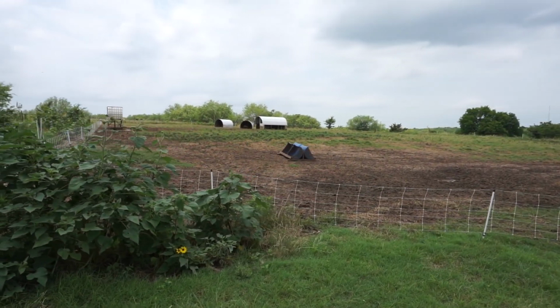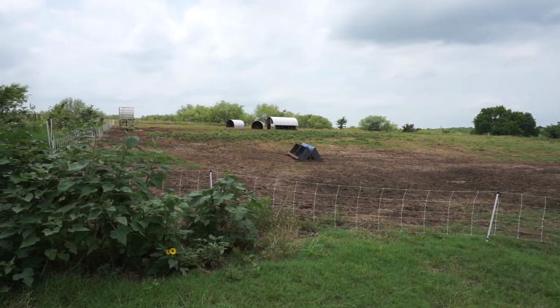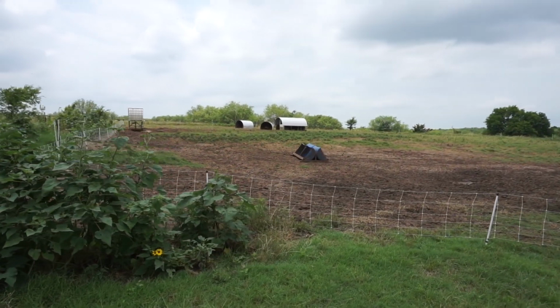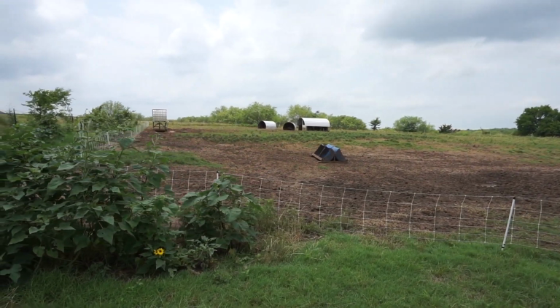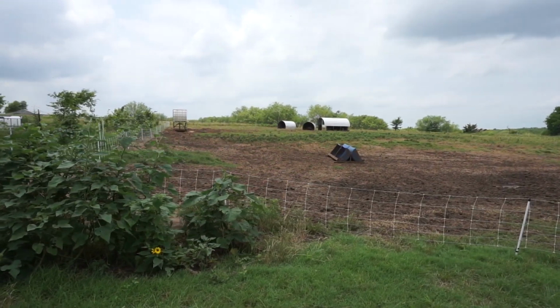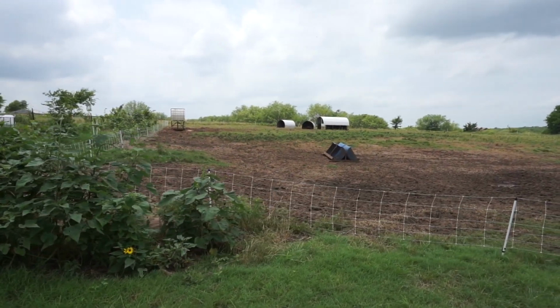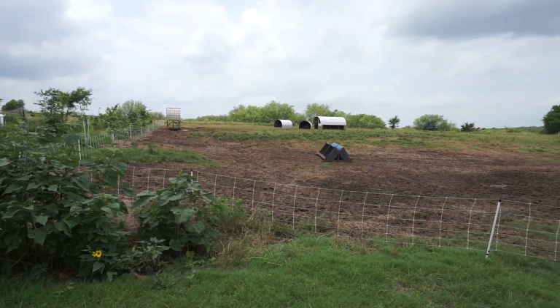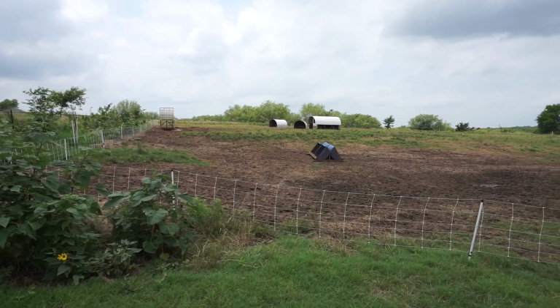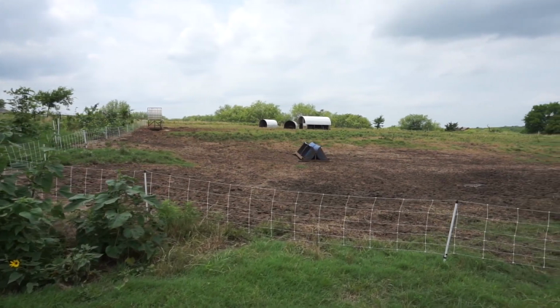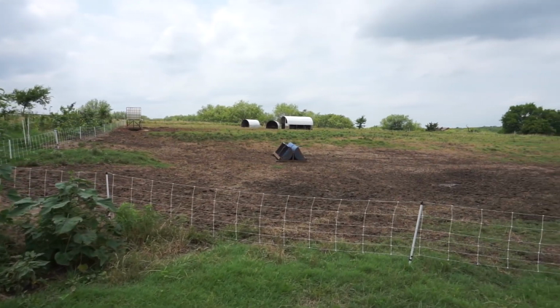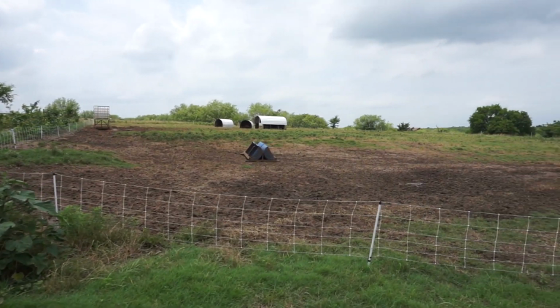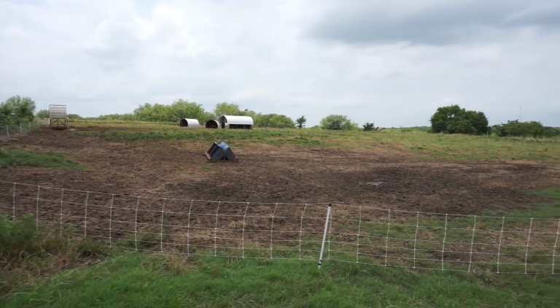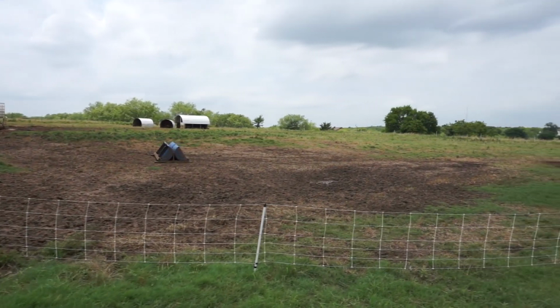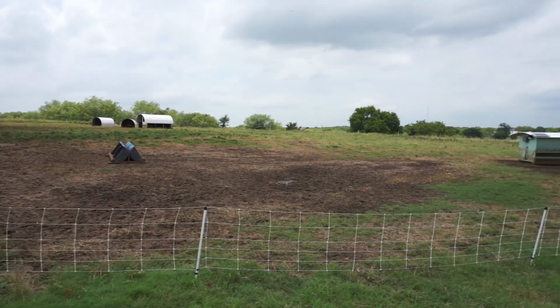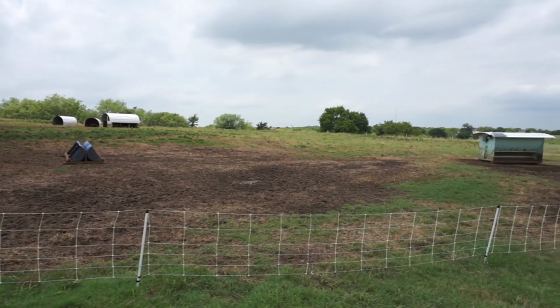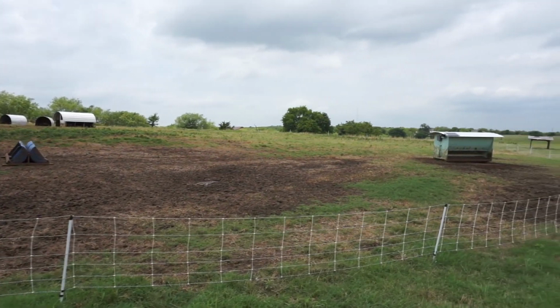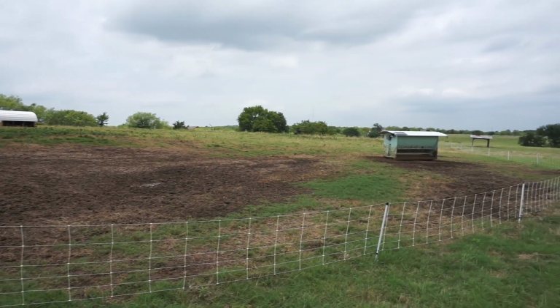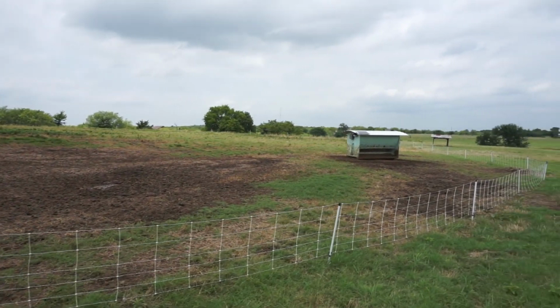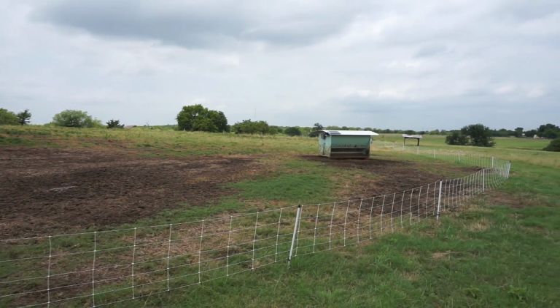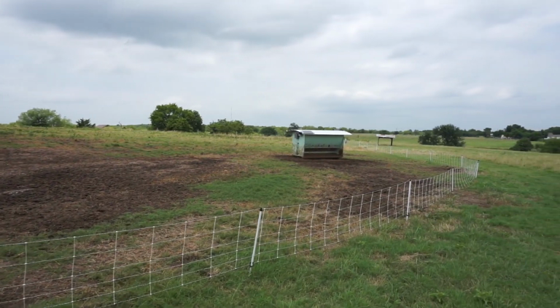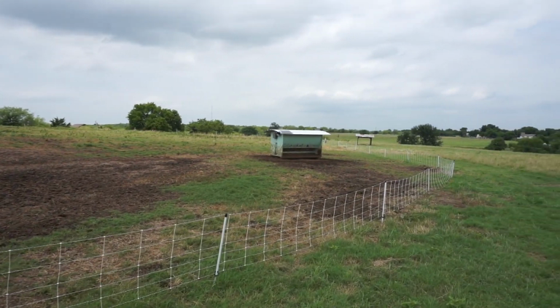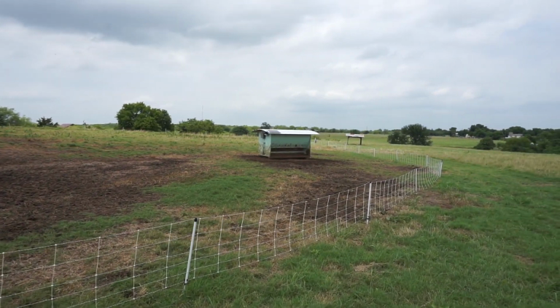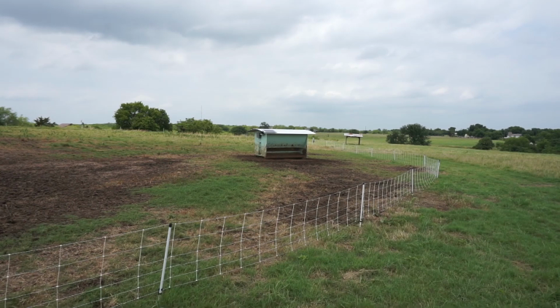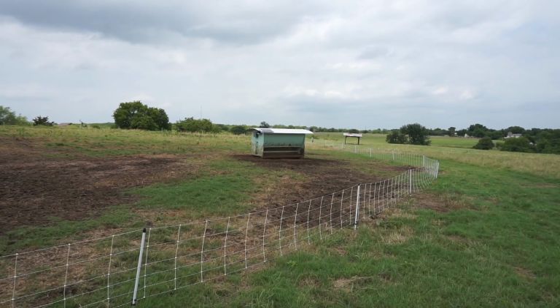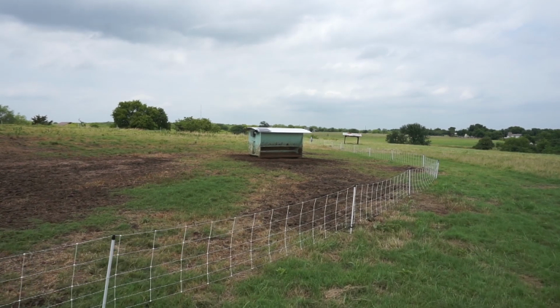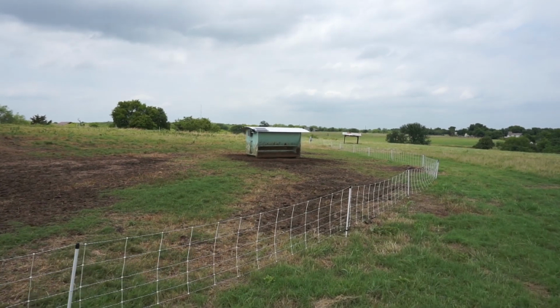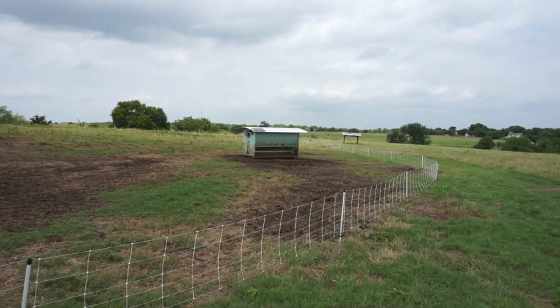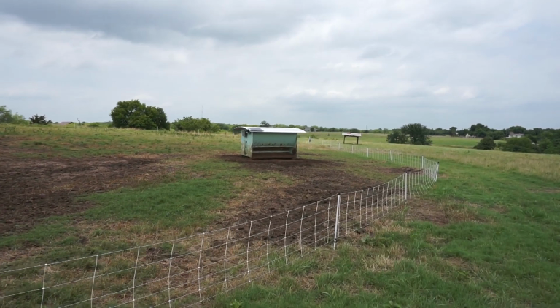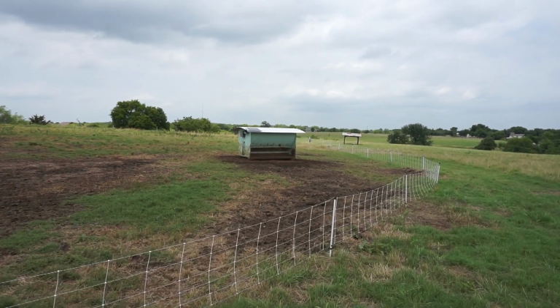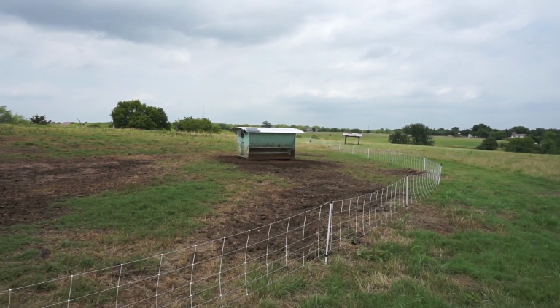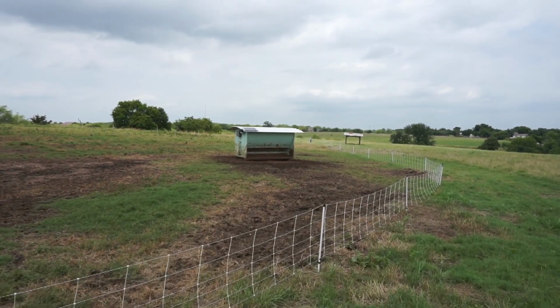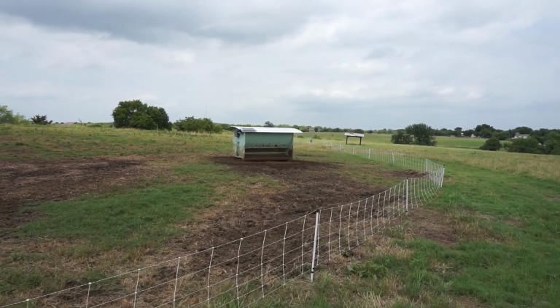One of the big issues is whenever it would rain, all of that area there that's dirt would turn into mud. The pigs would surround you, covered in mud, and it made it extremely difficult to feed them.